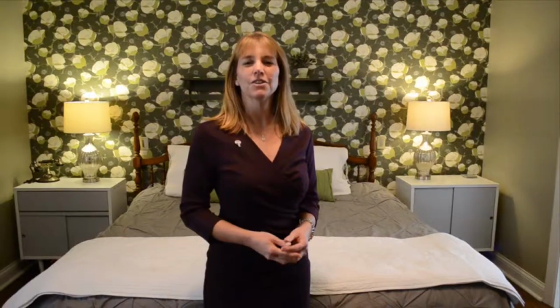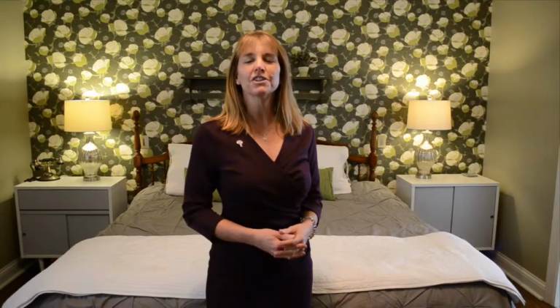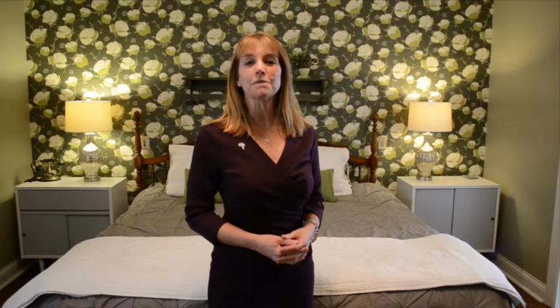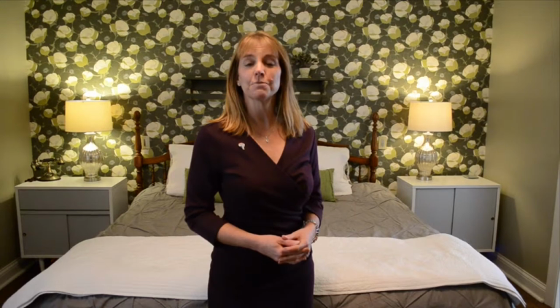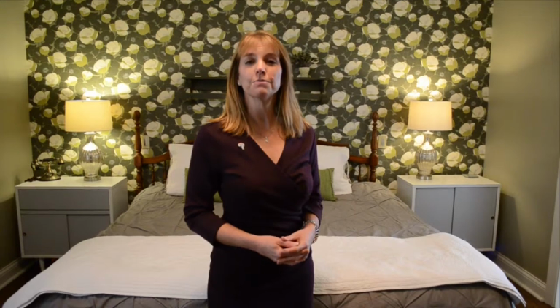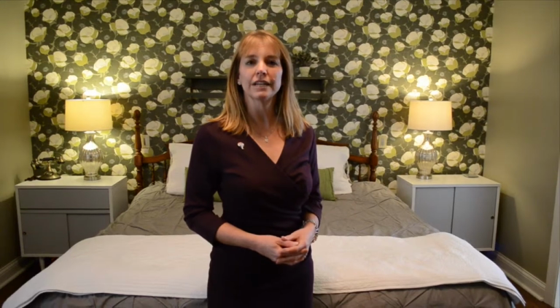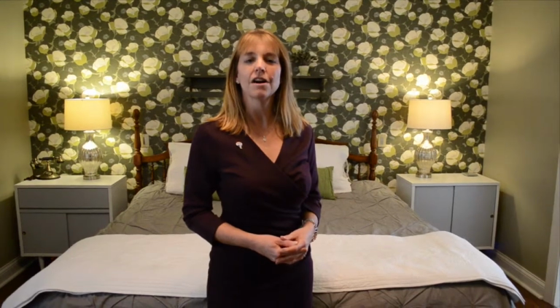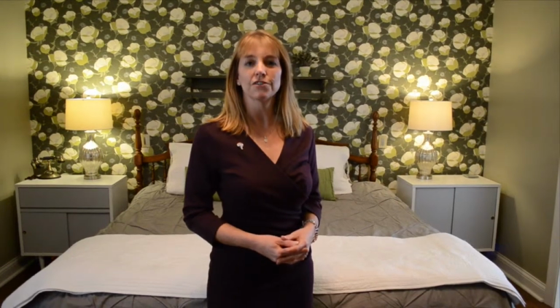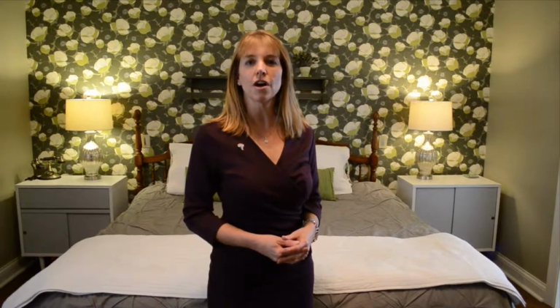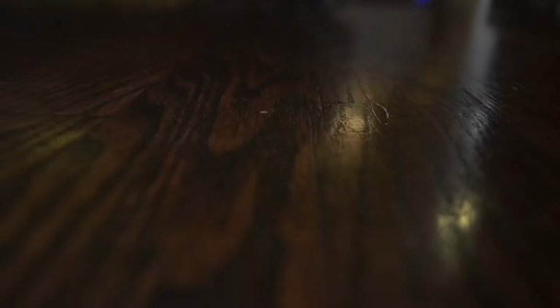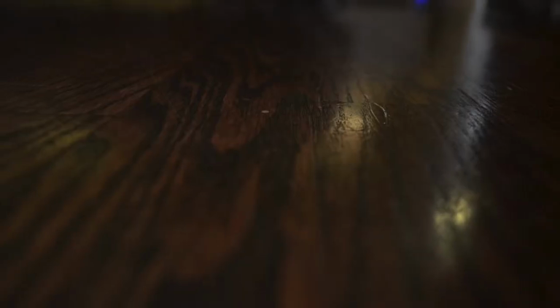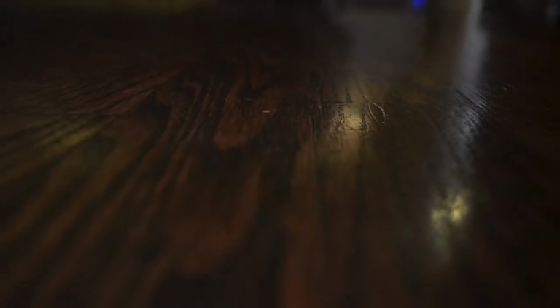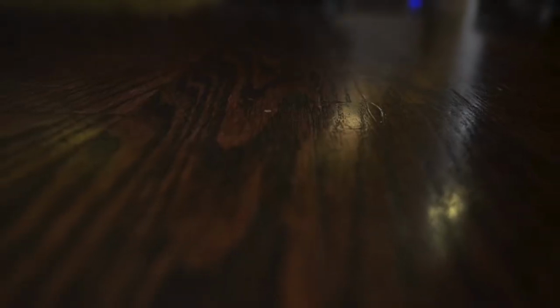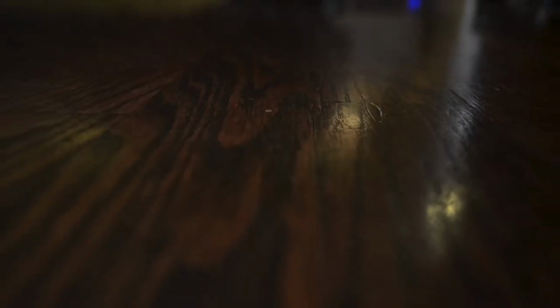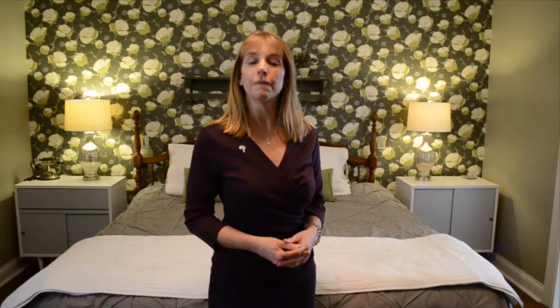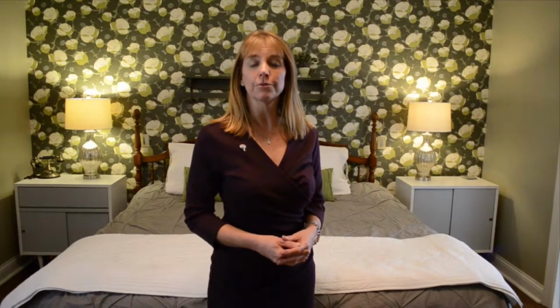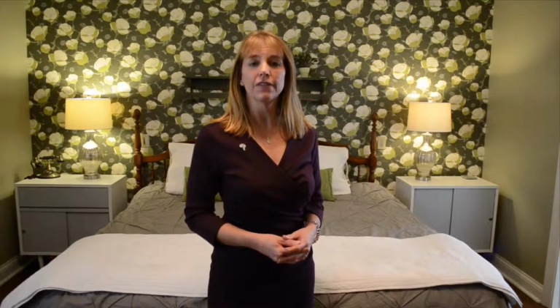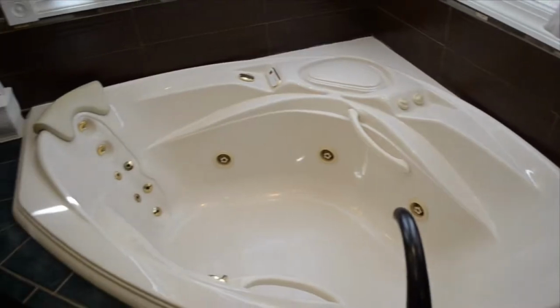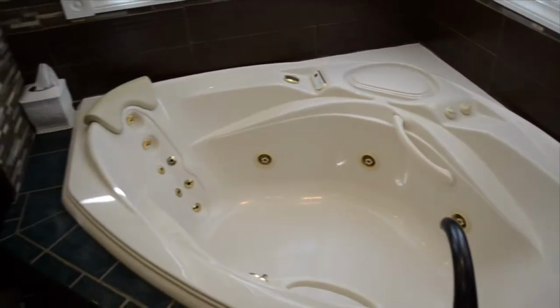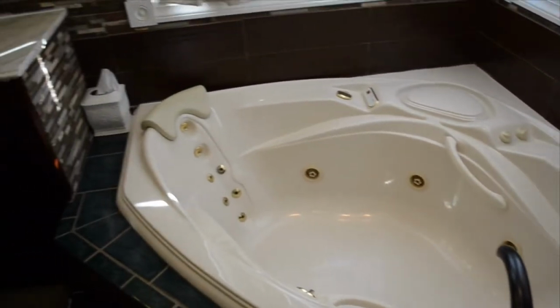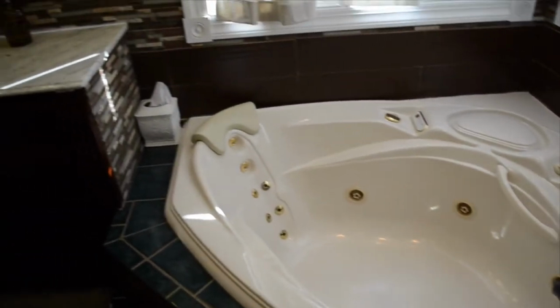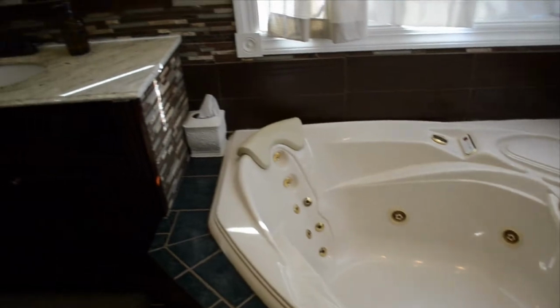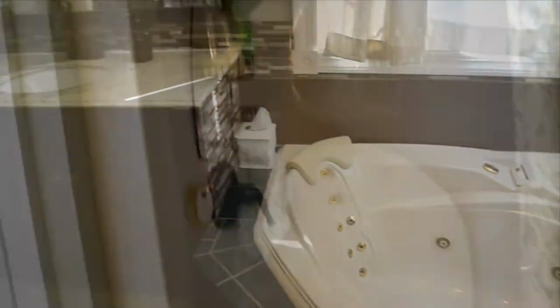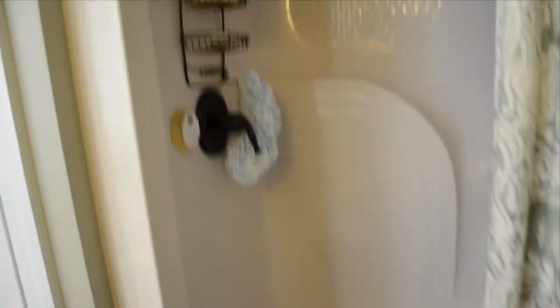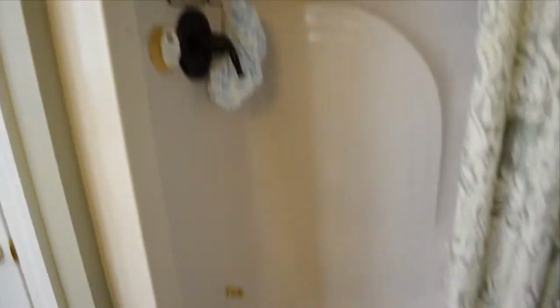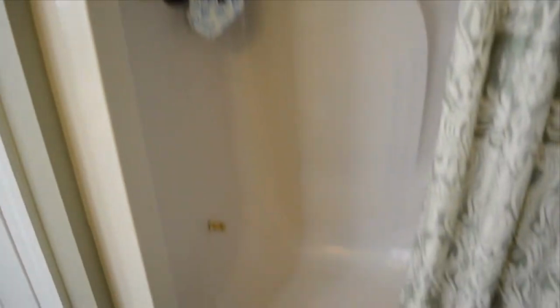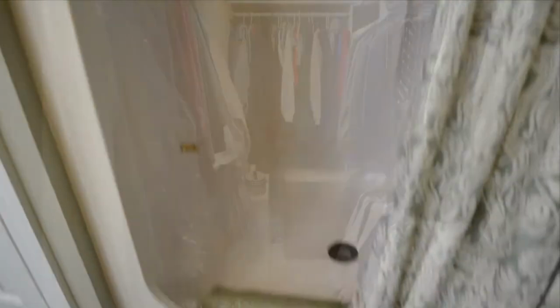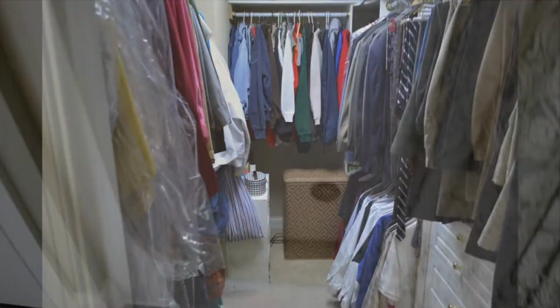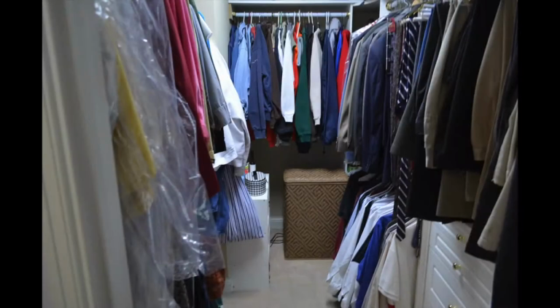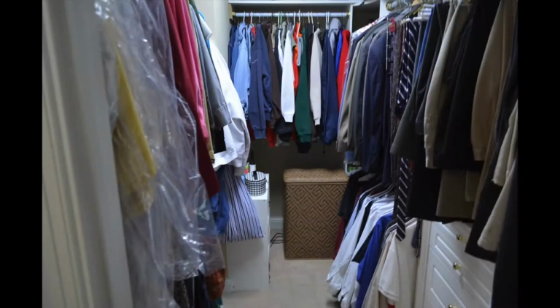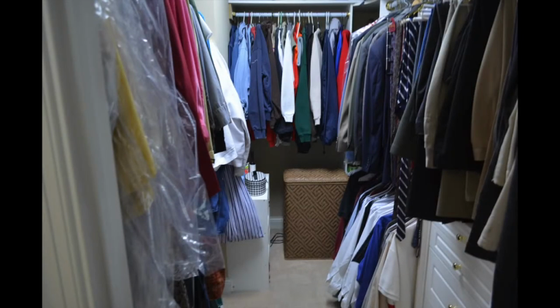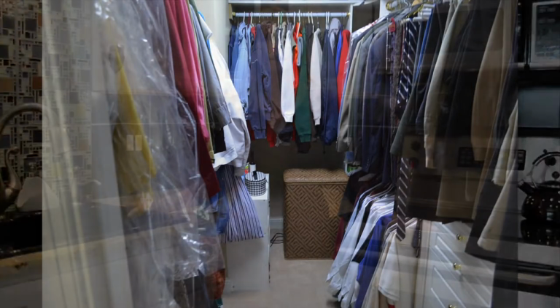Your first floor master bedroom suite offers hardwood floors, a full bathroom with a whirlpool hot tub, a separate shower, as well as a walk-in closet.